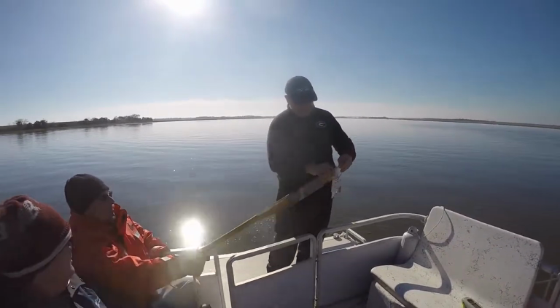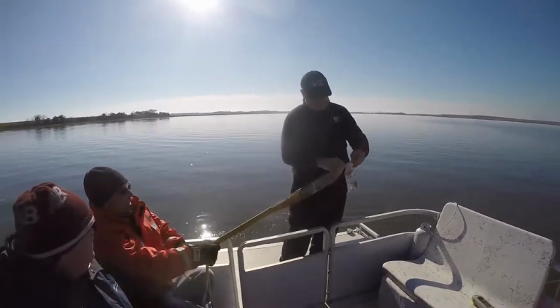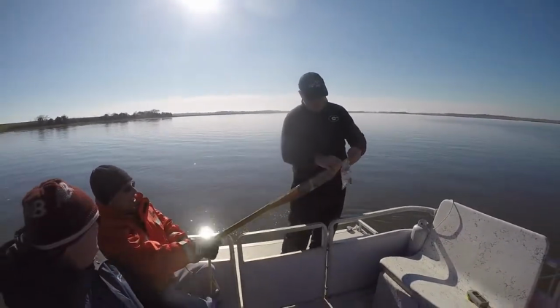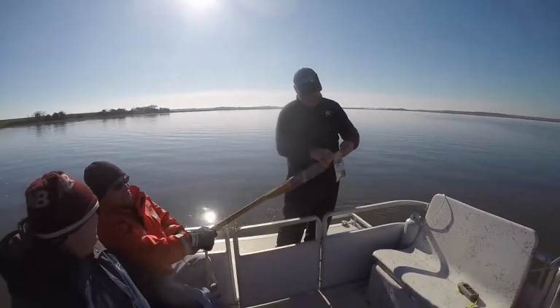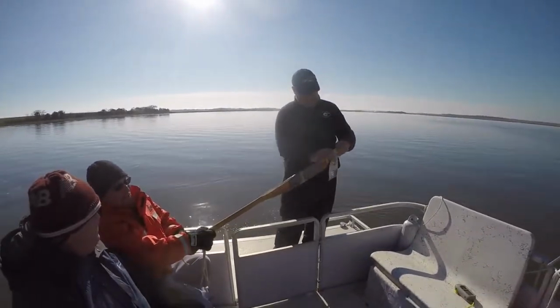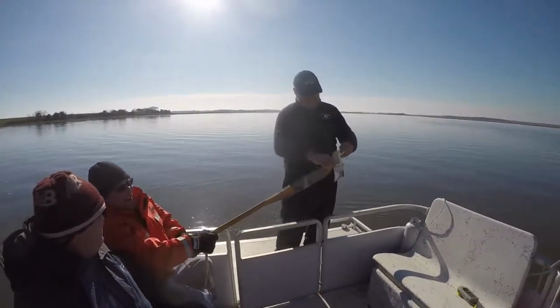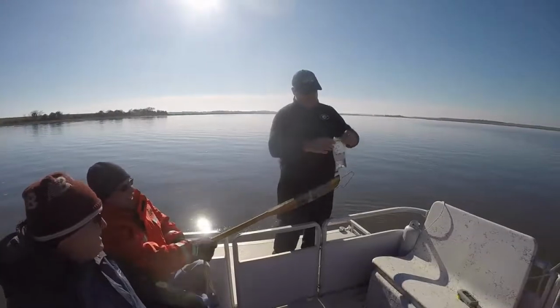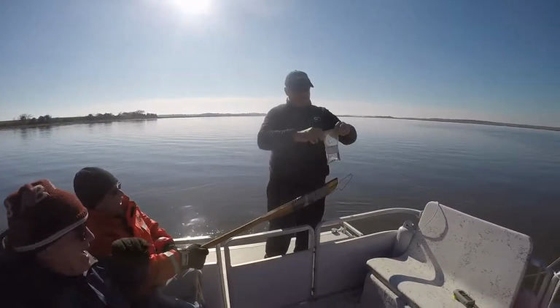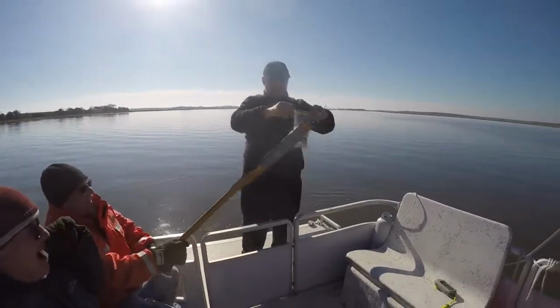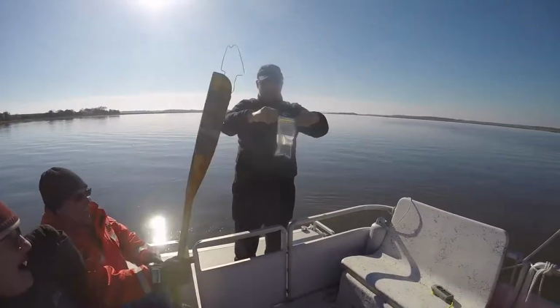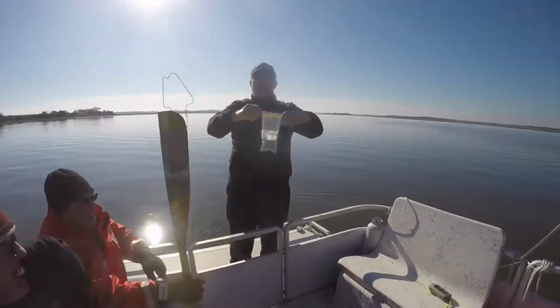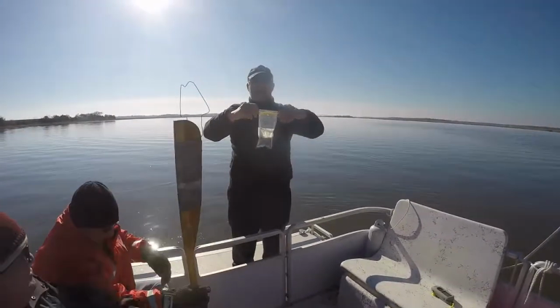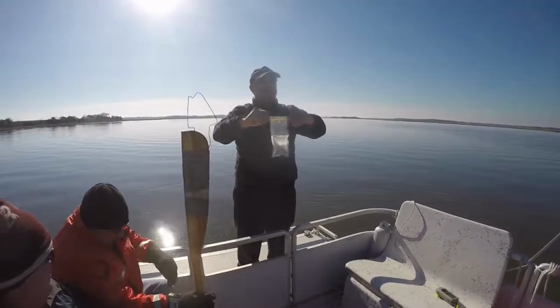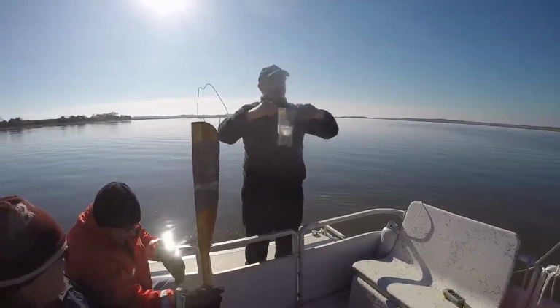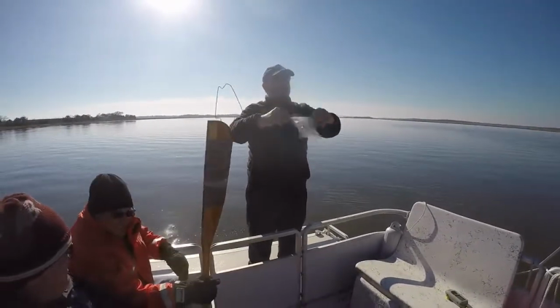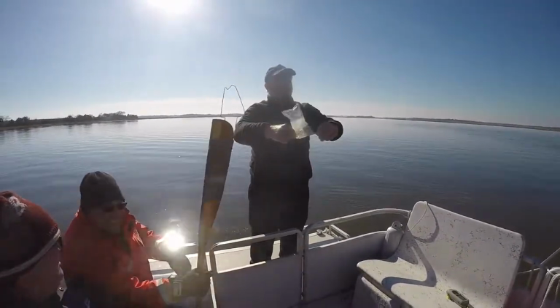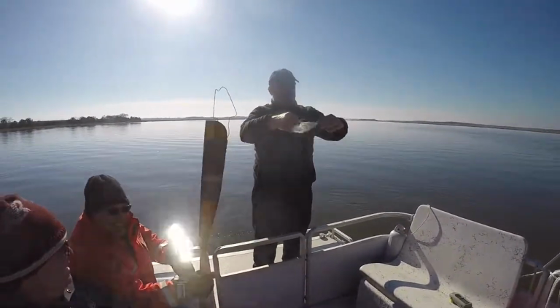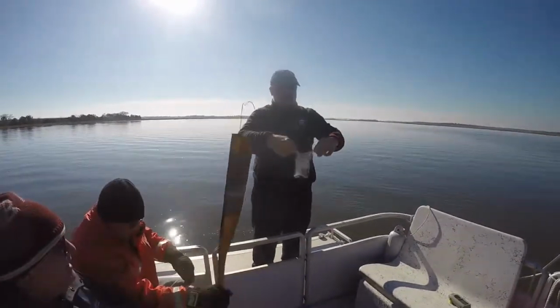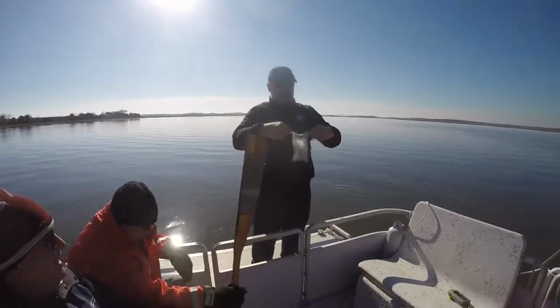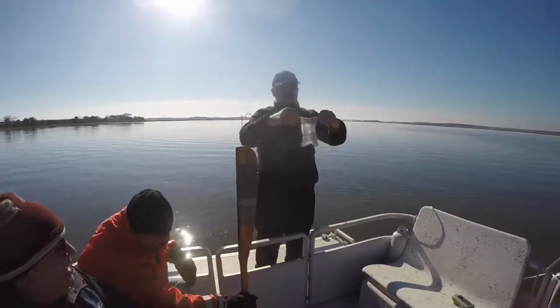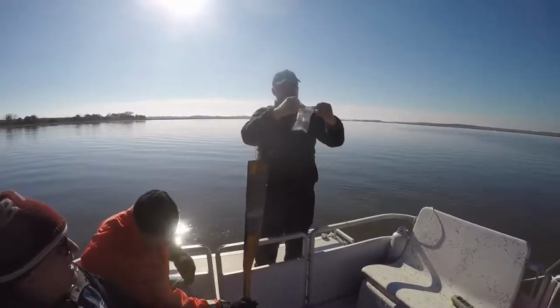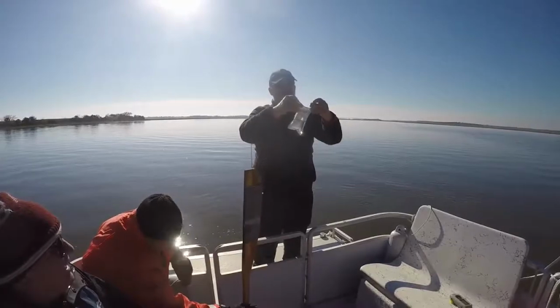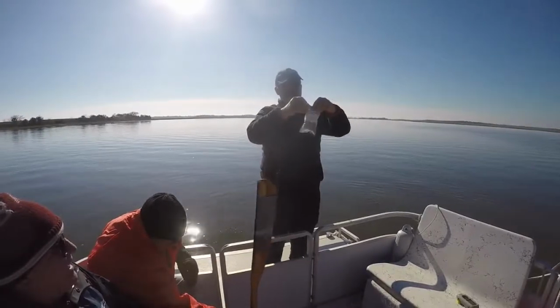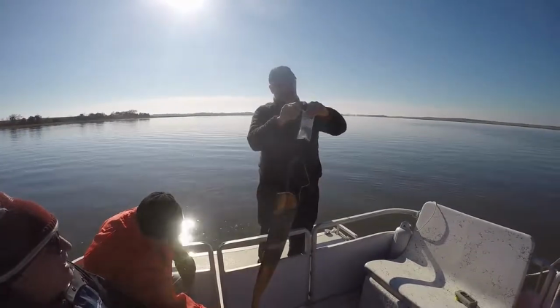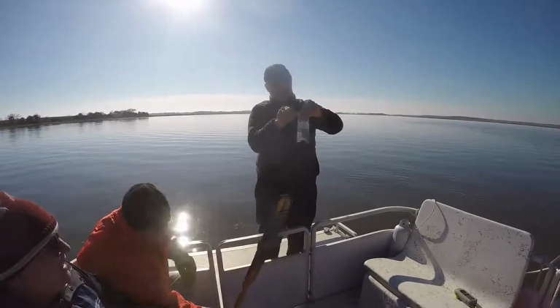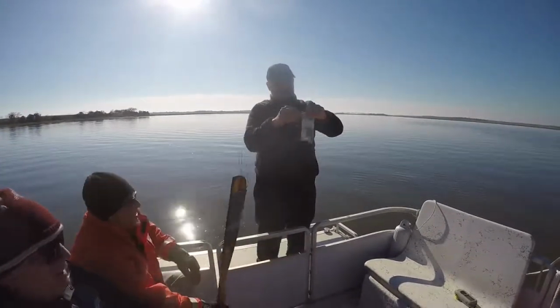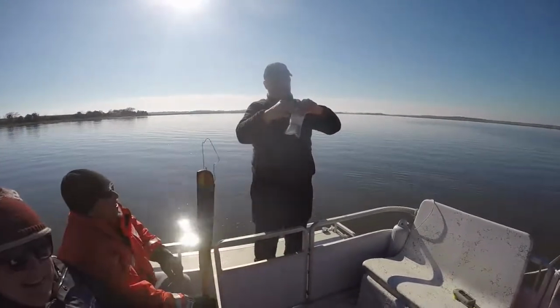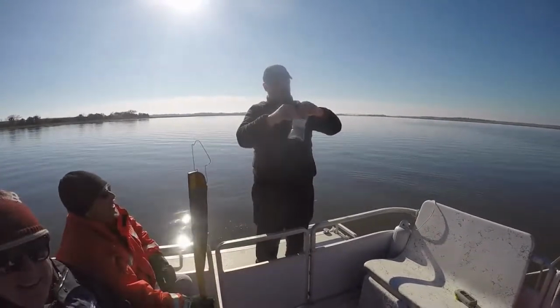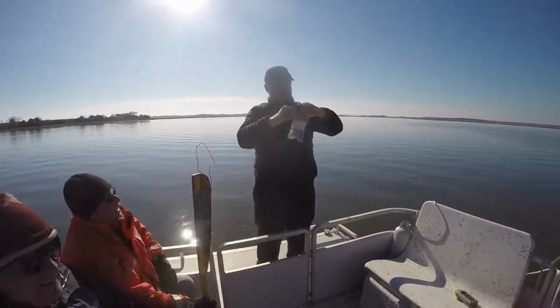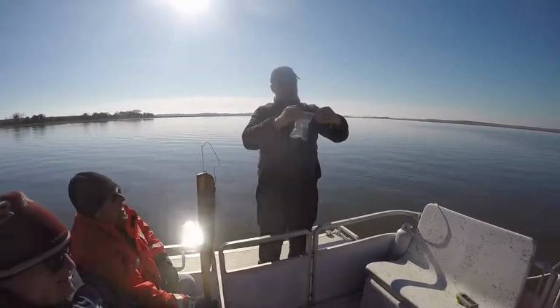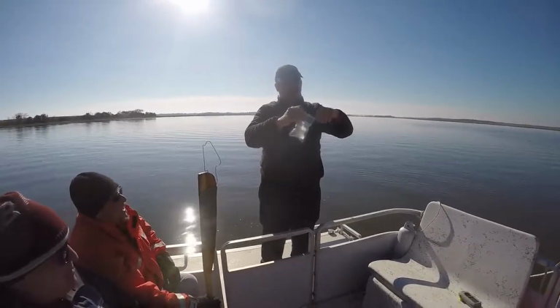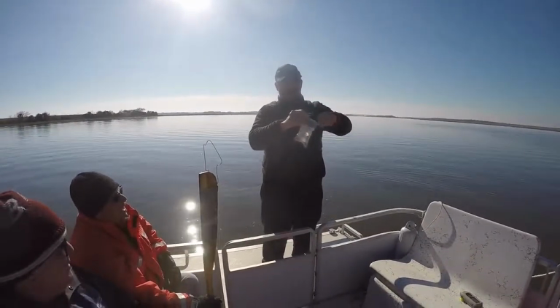Hold it. Ghost. Twist. Twist. Close. Look at that guy go.